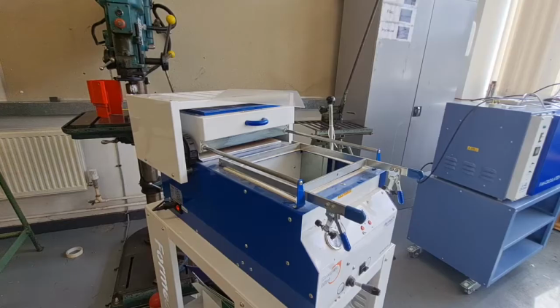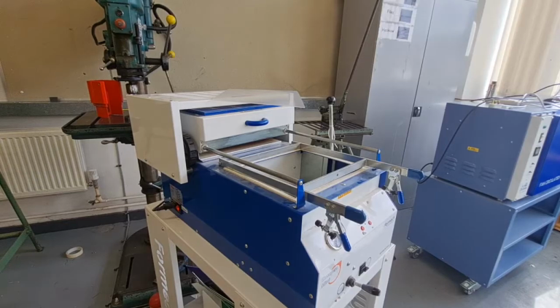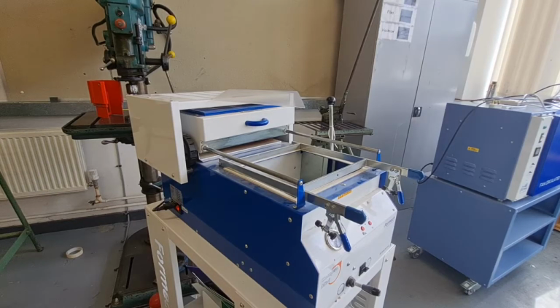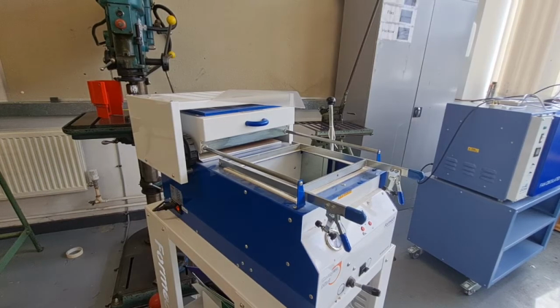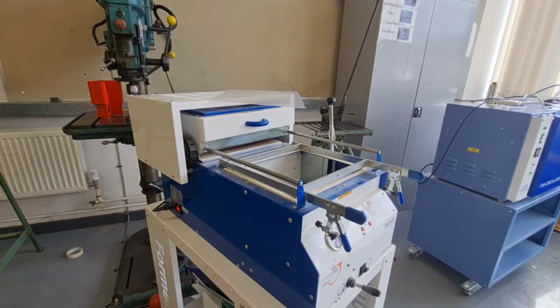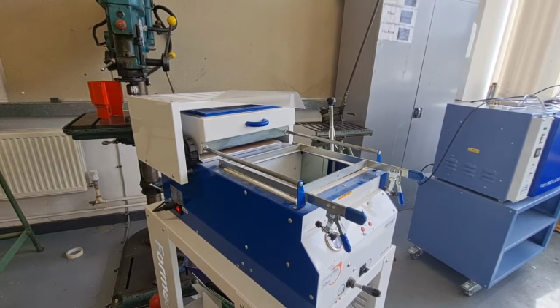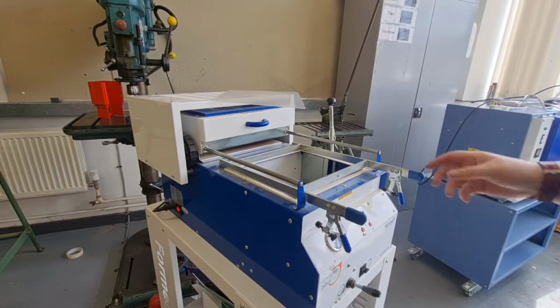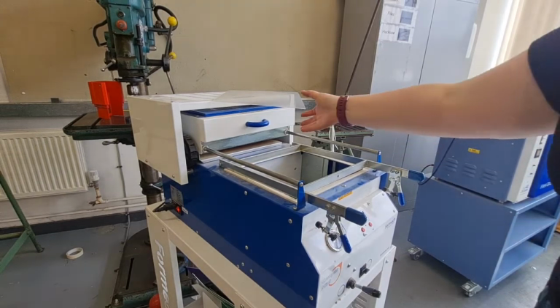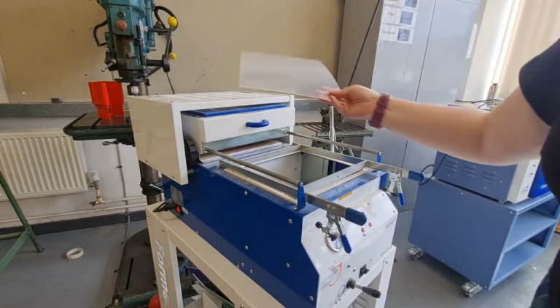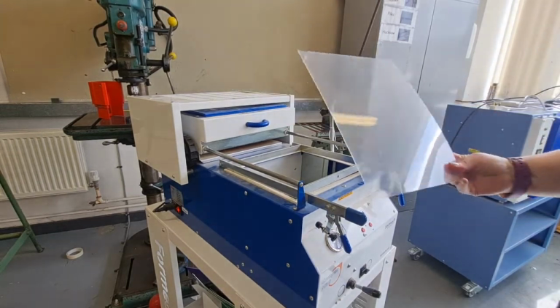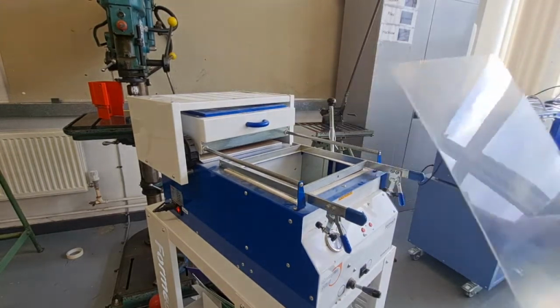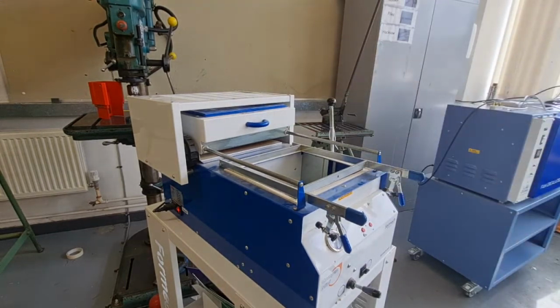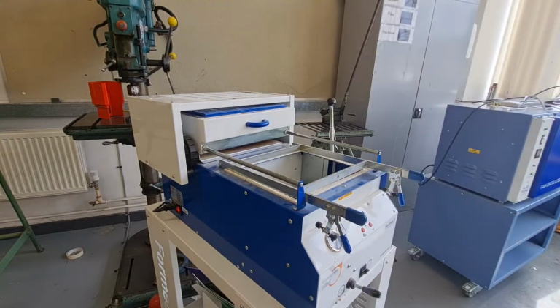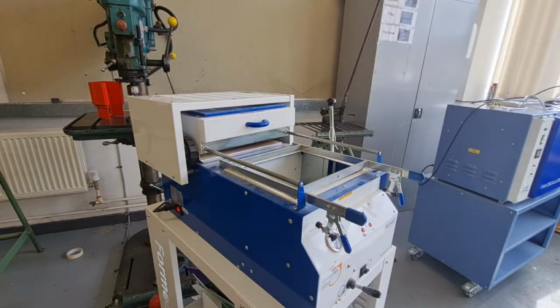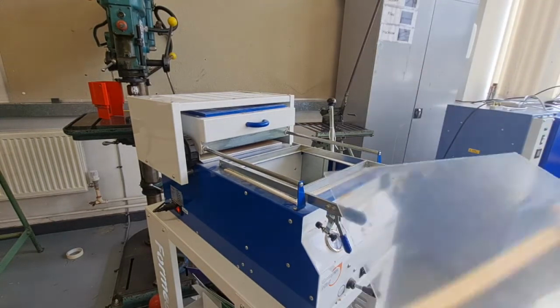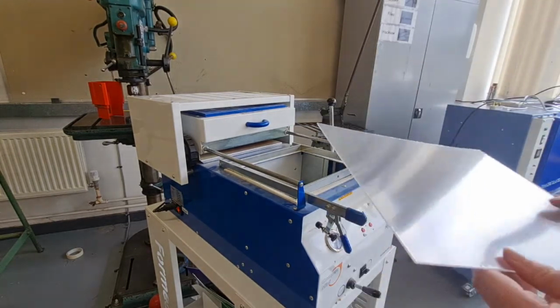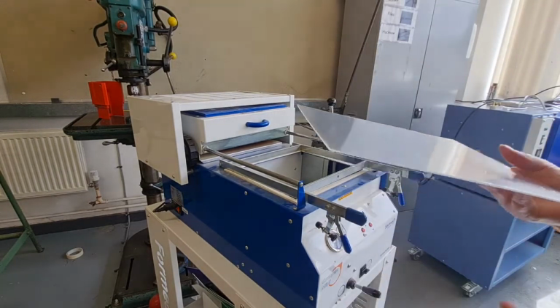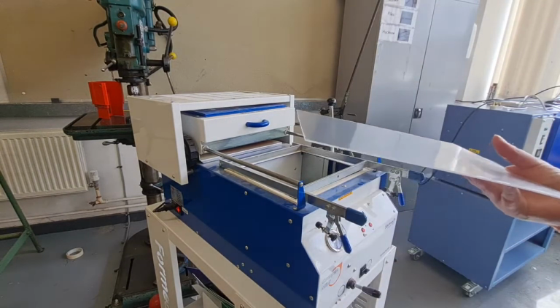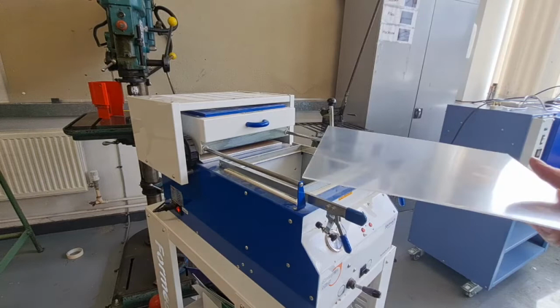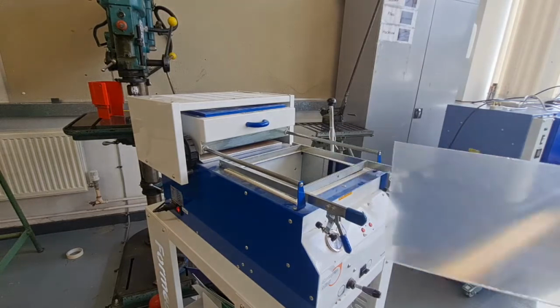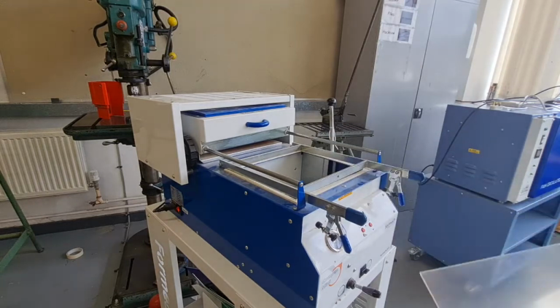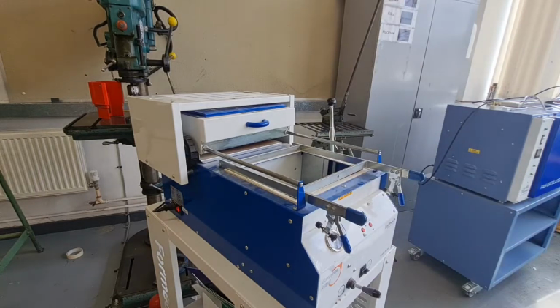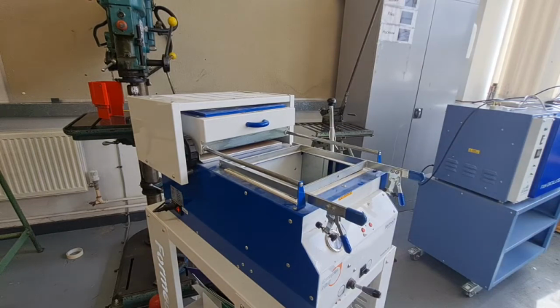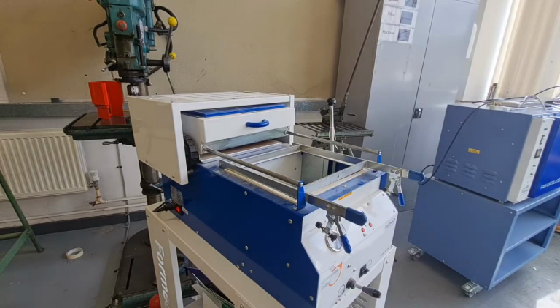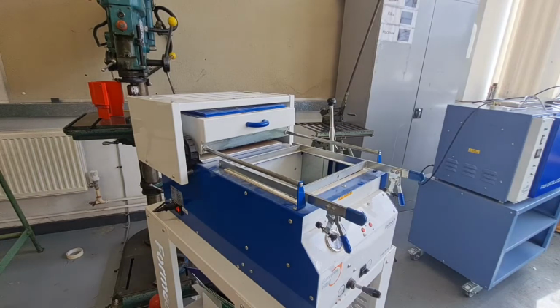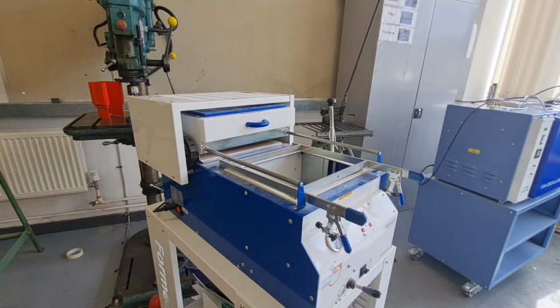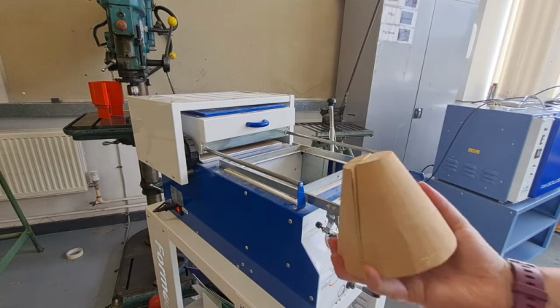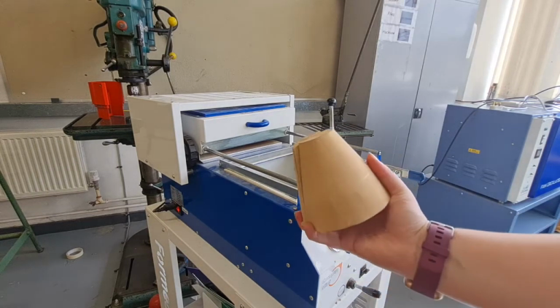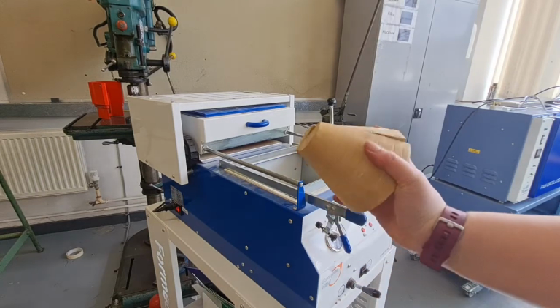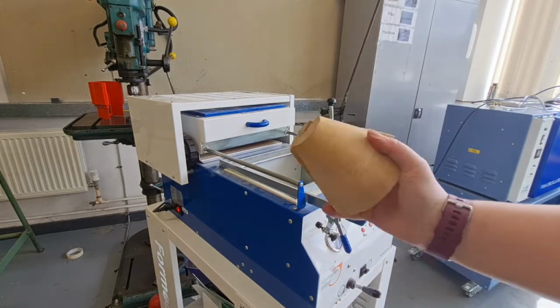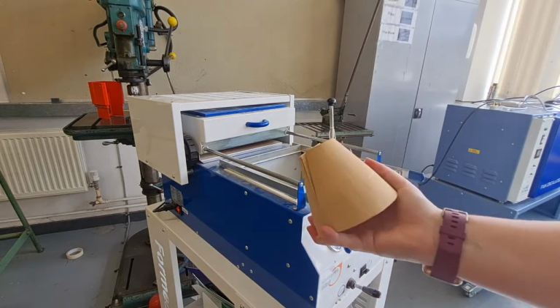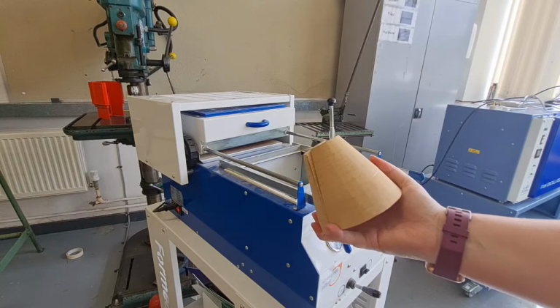Our next machine is called a vacuum former. What this one does is it shapes the plastic around a mould, so you have to make some kind of mould first. I've got this little cone shape one that I'm going to use.